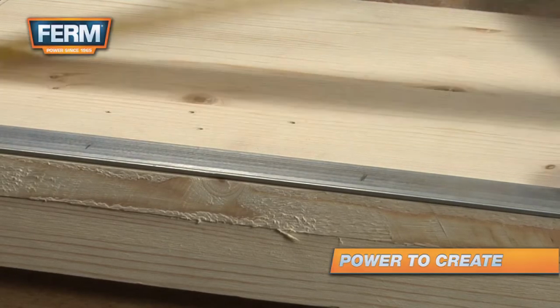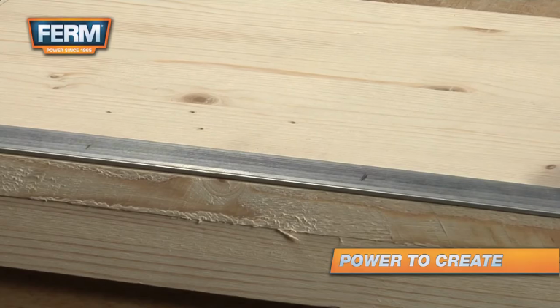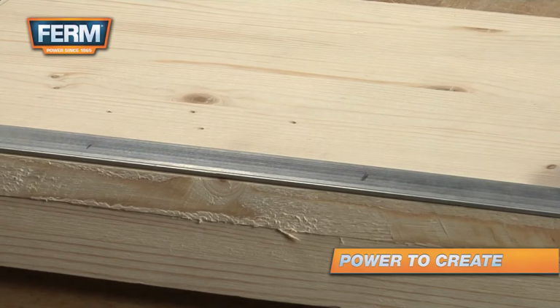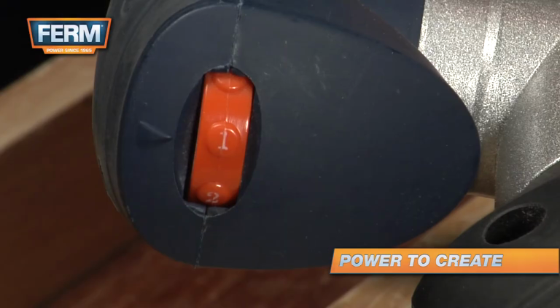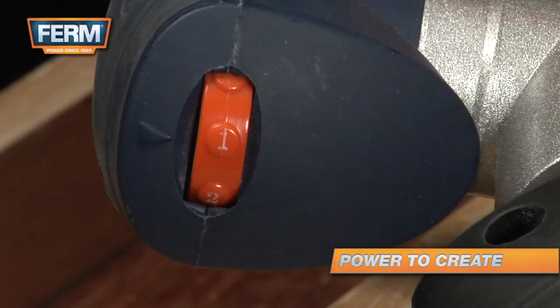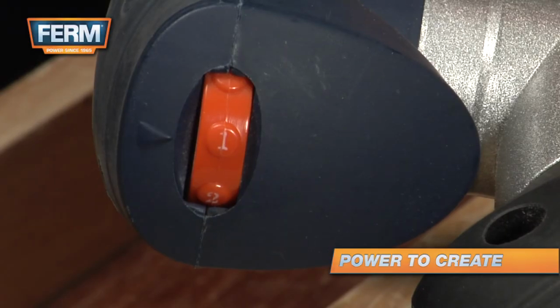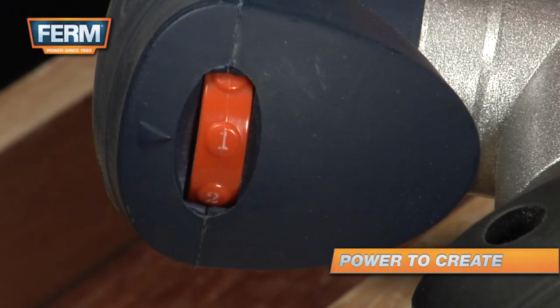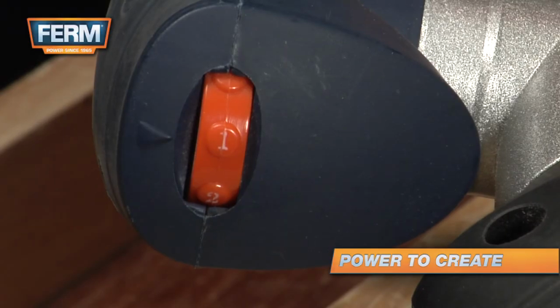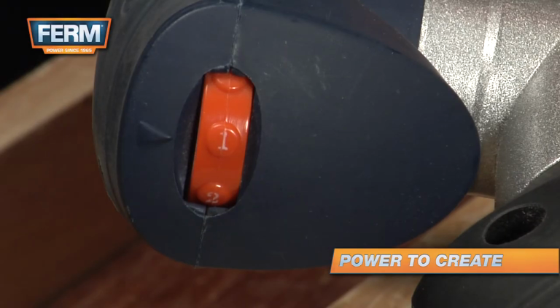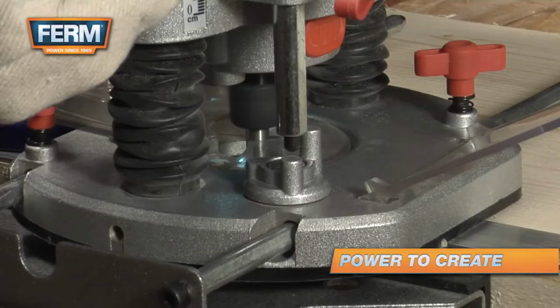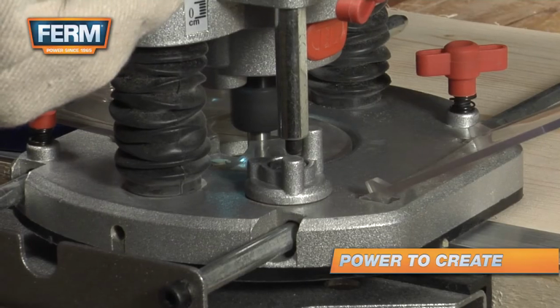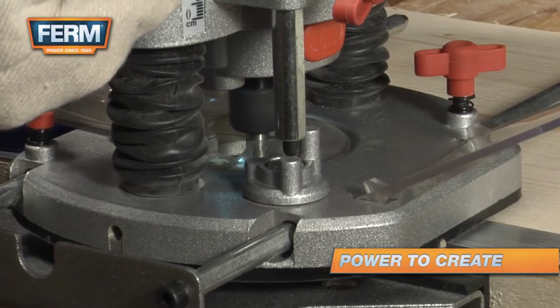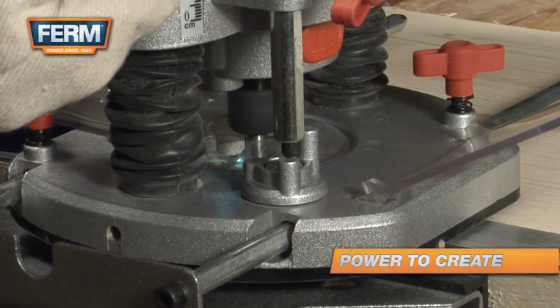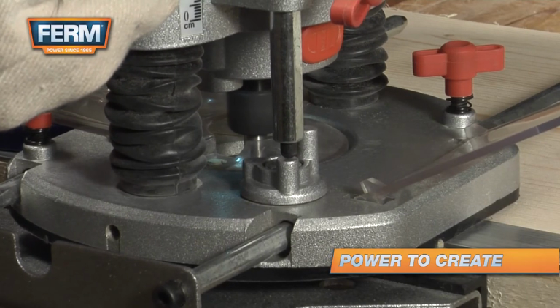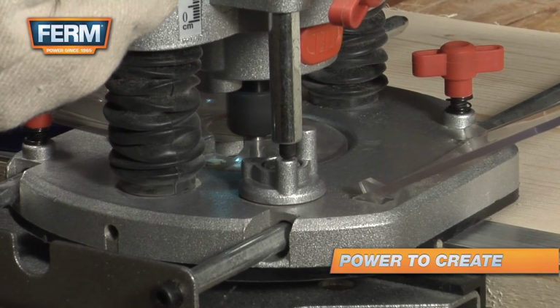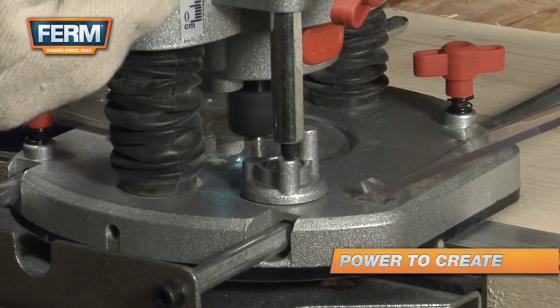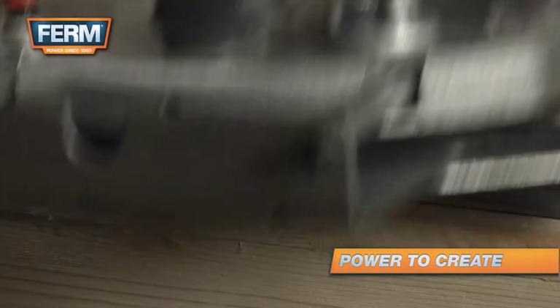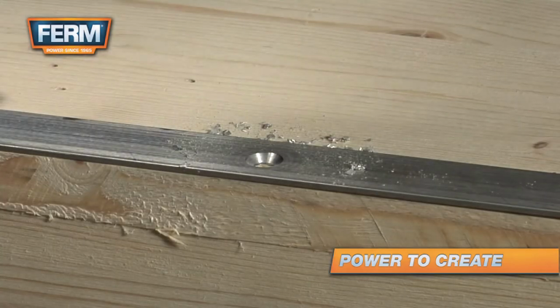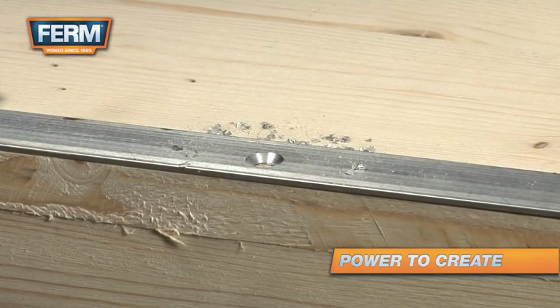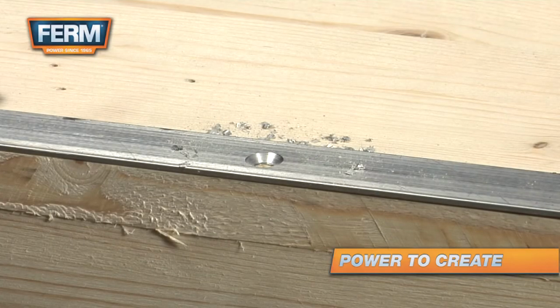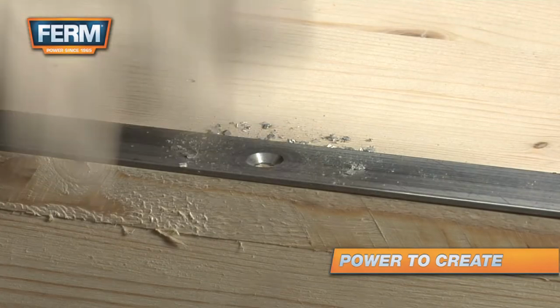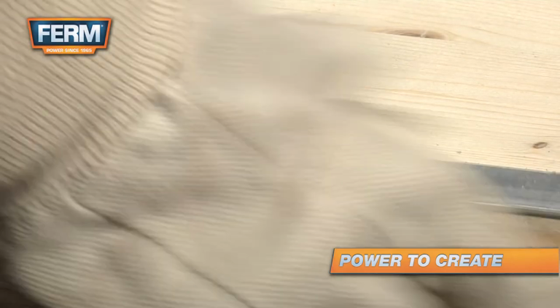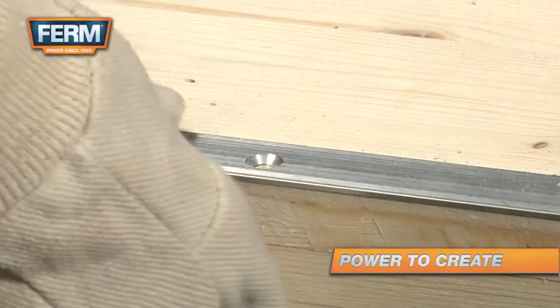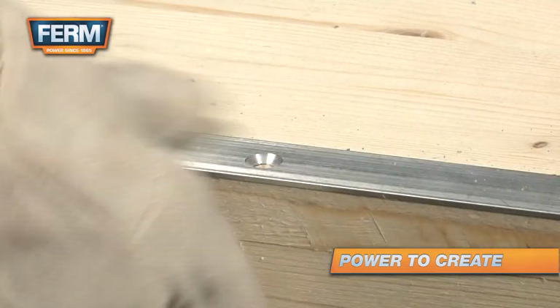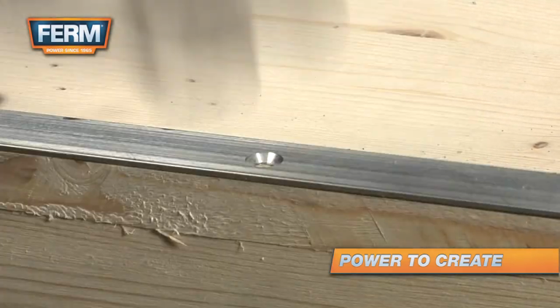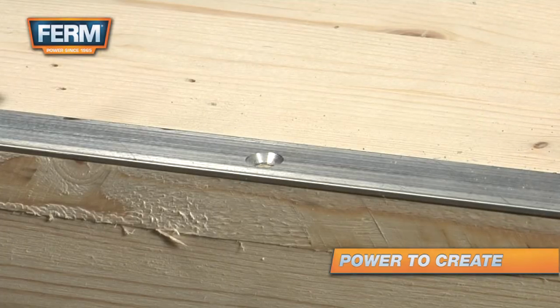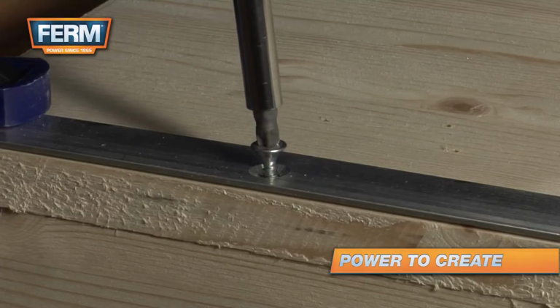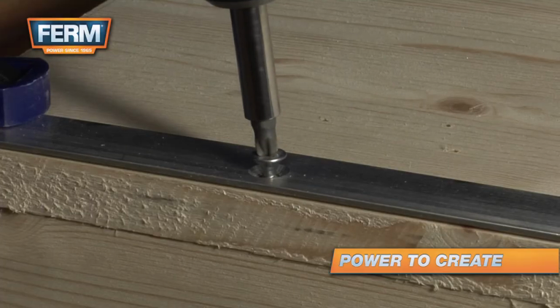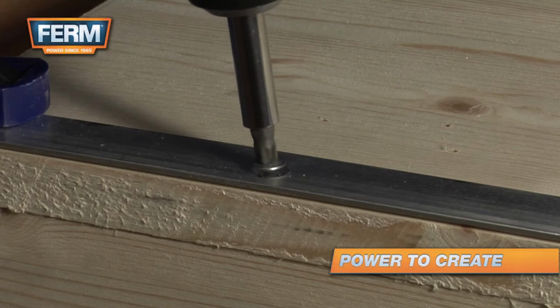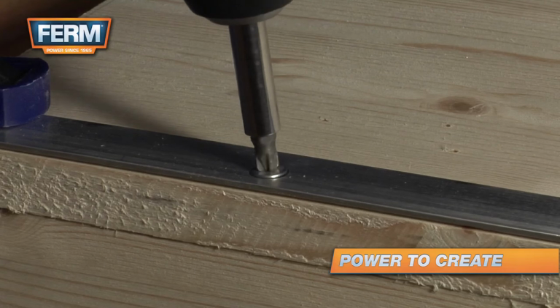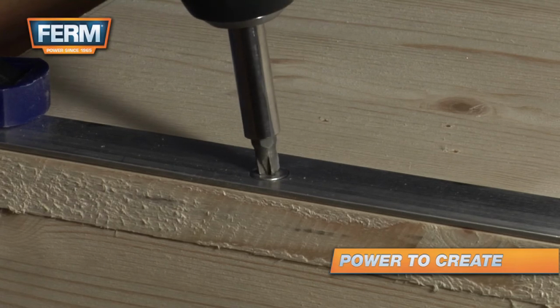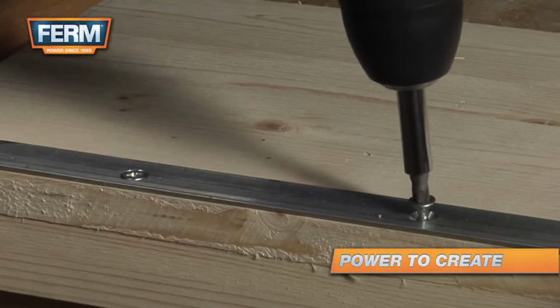Always mill aluminum with the first speed setting. After longer periods of working at low speed, allow the machine to cool down by running it for a few minutes at high speed with no load.